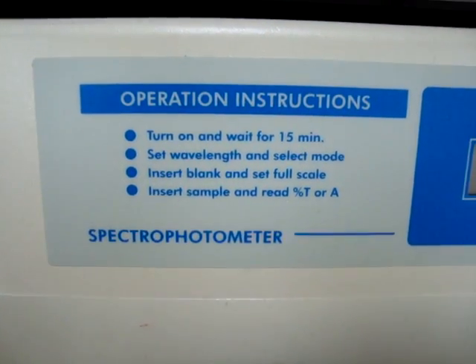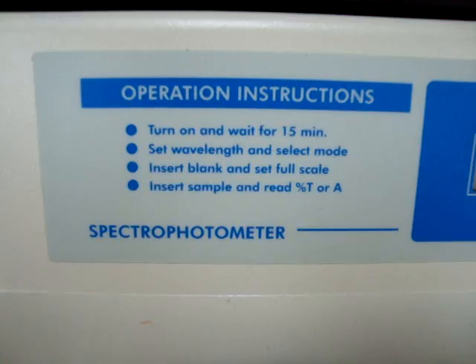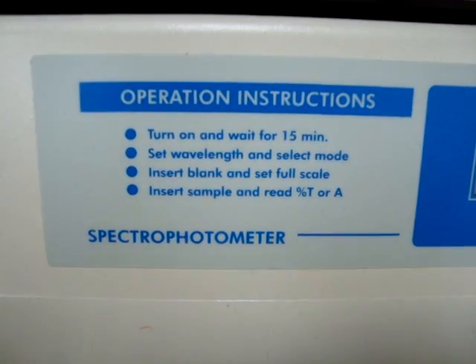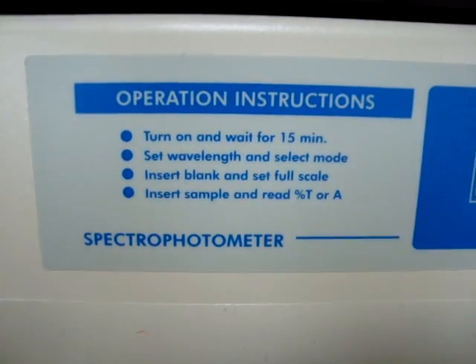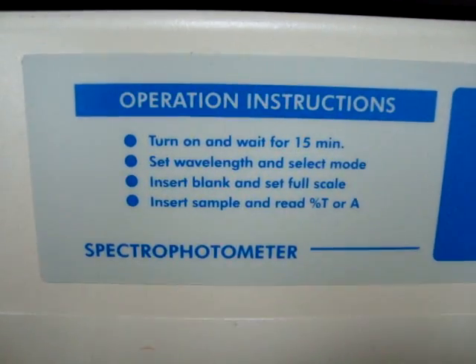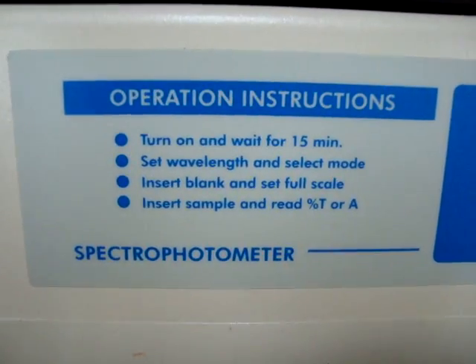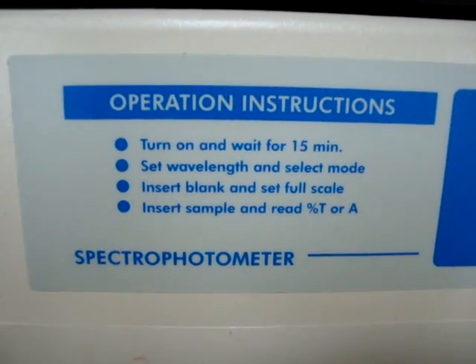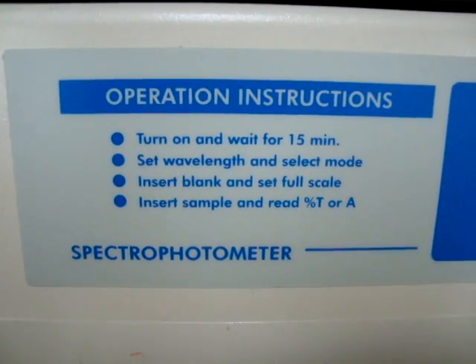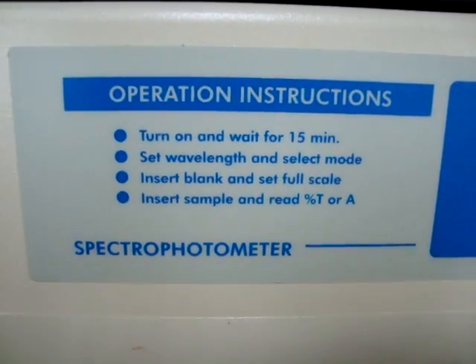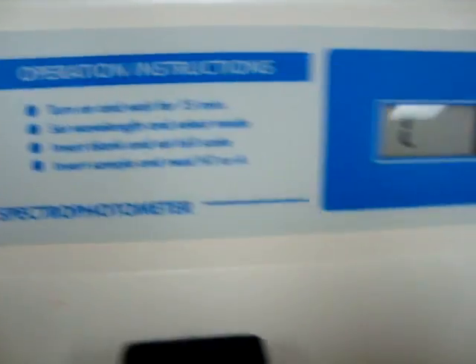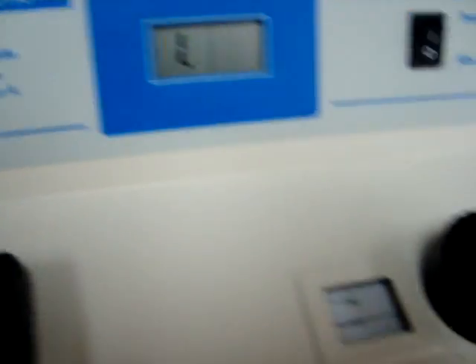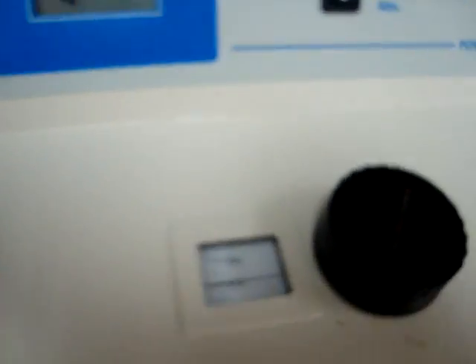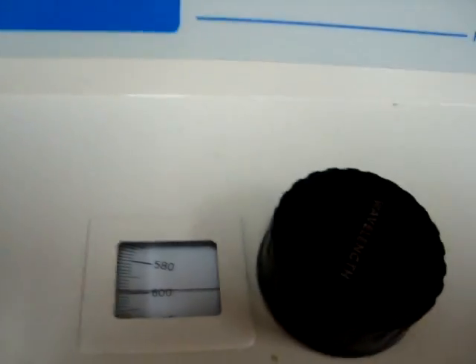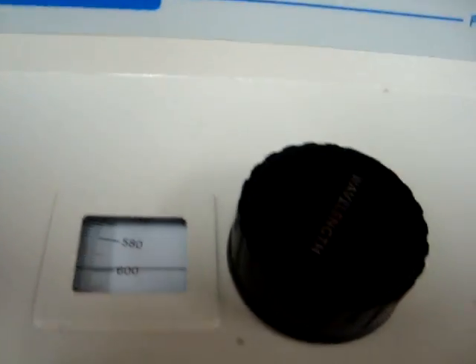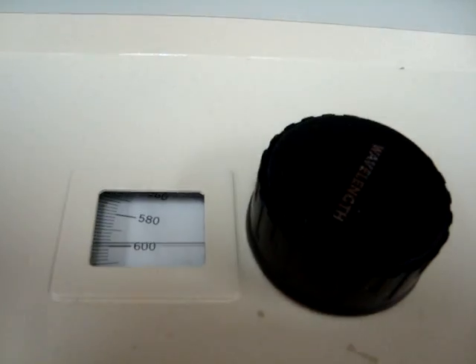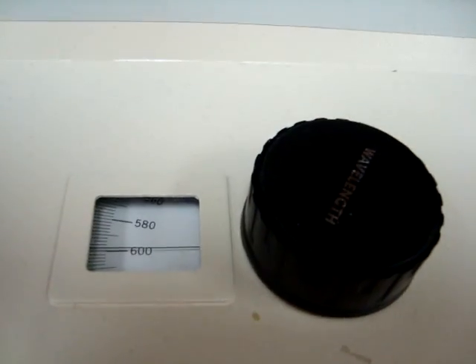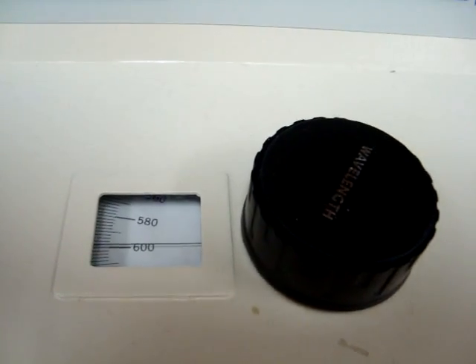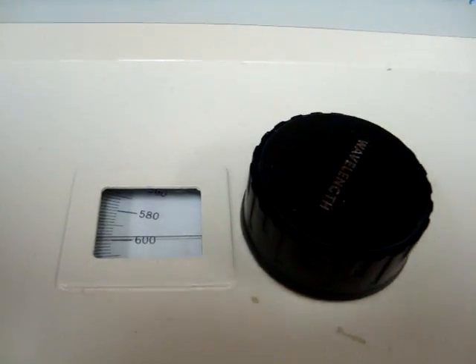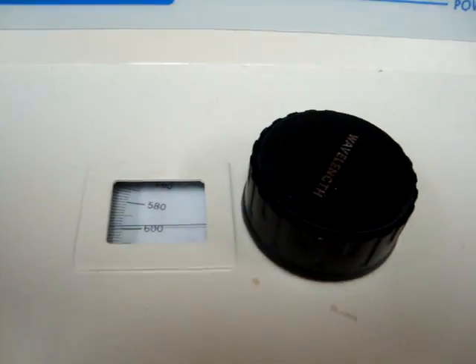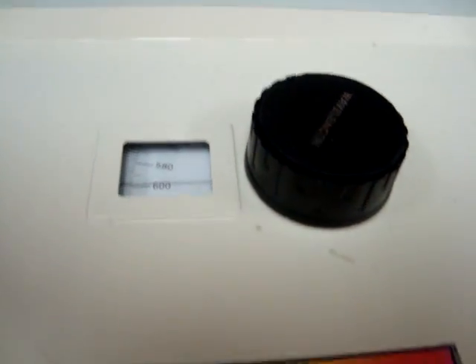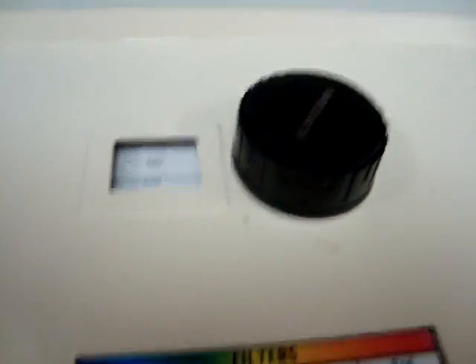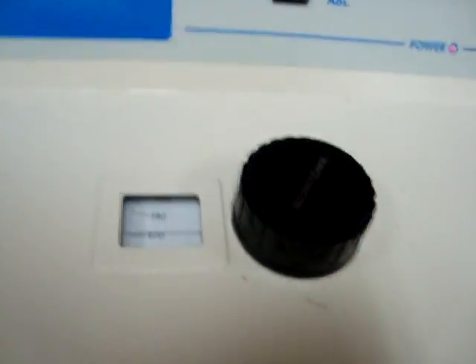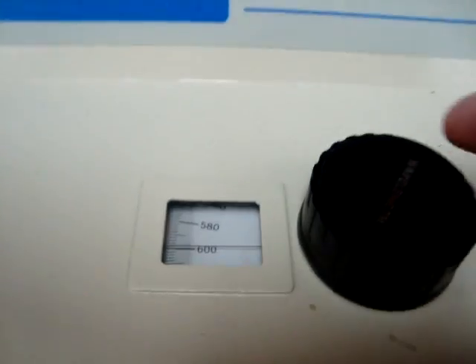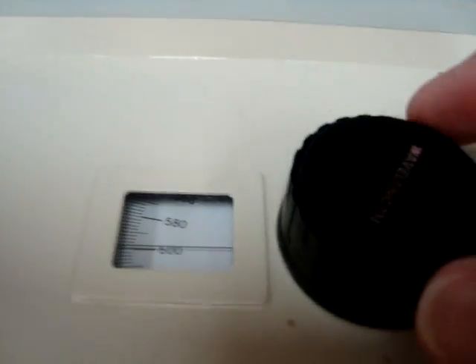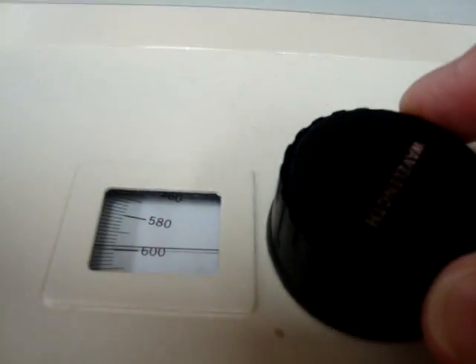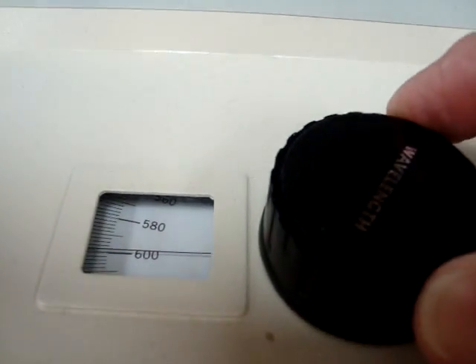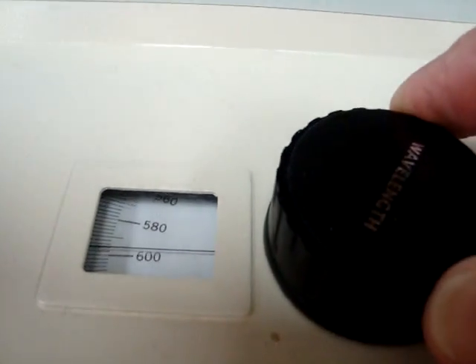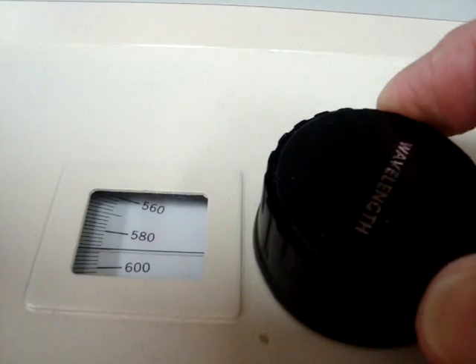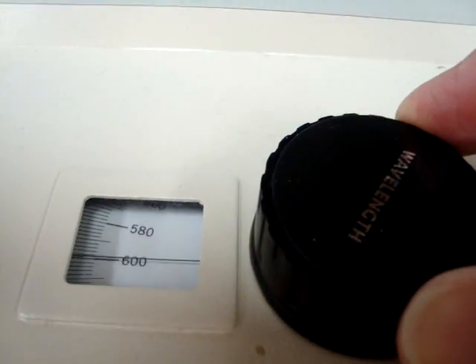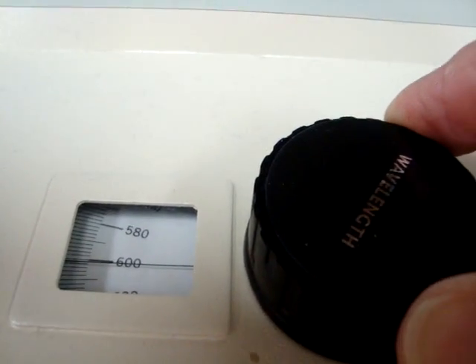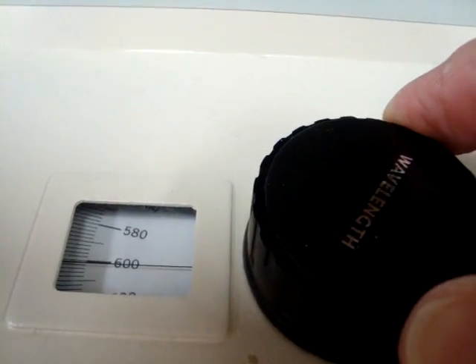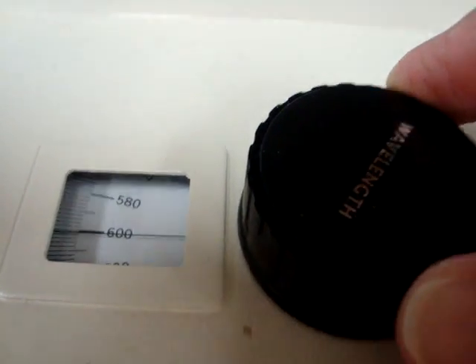Then you're going to set the wavelength and select the mode. We're going to go over here — the wavelength is 600, that's already been selected for us, but if you wanted to turn it to make it exactly 600, you could.